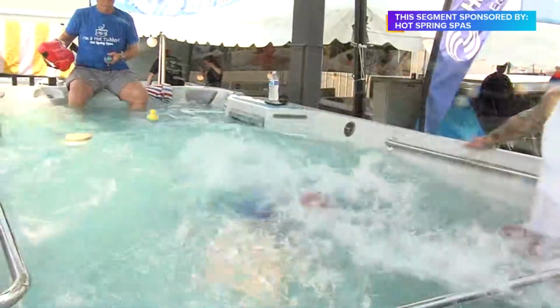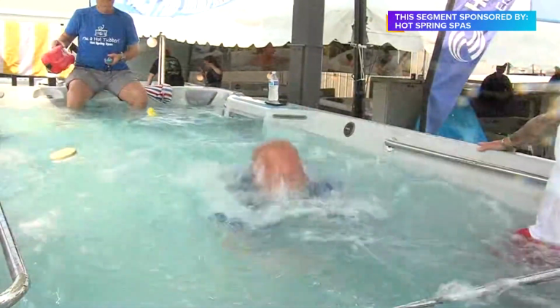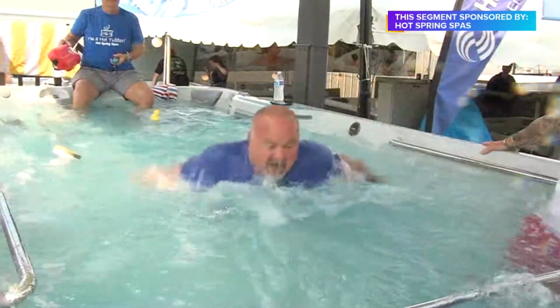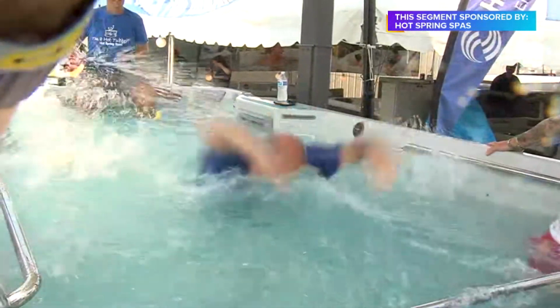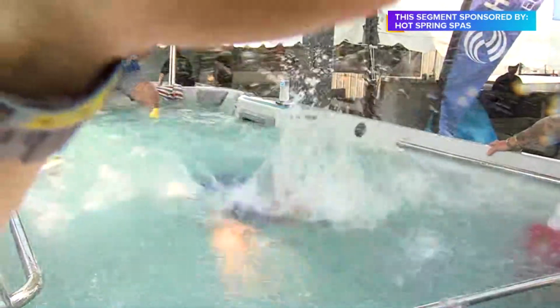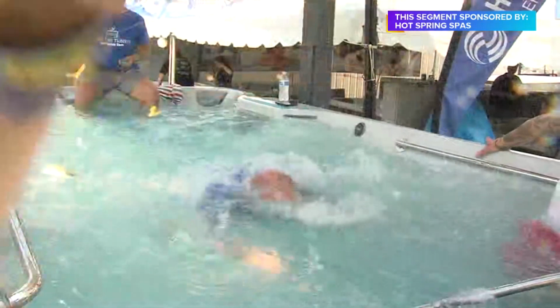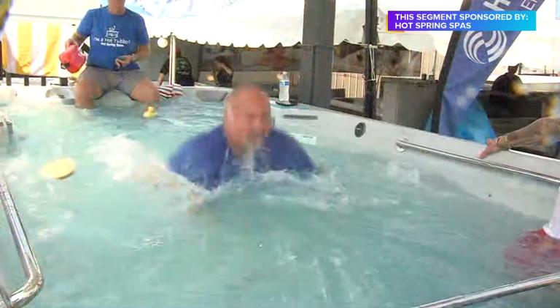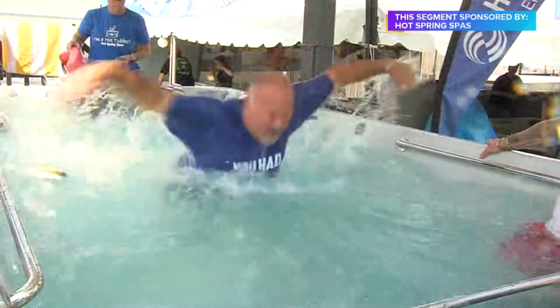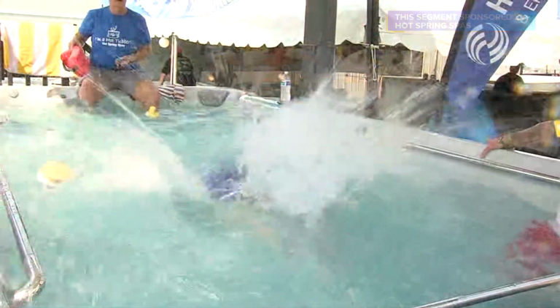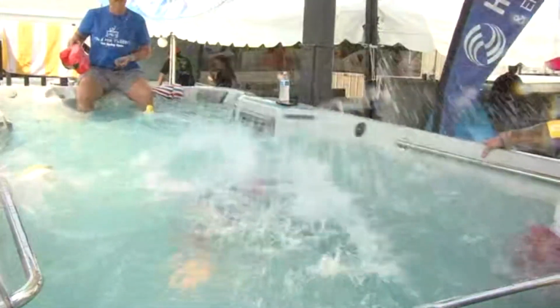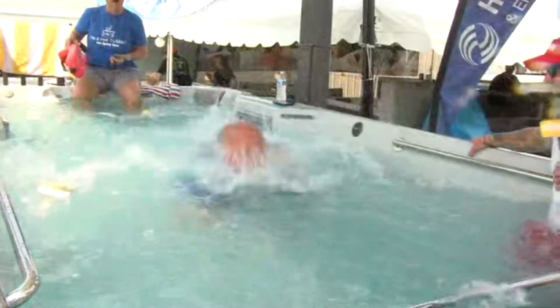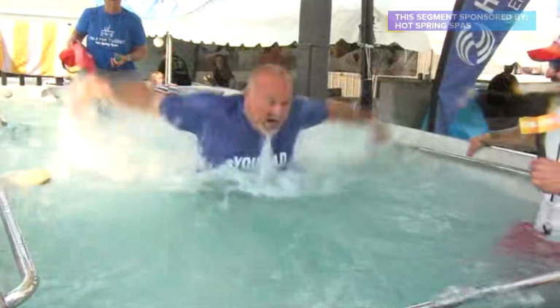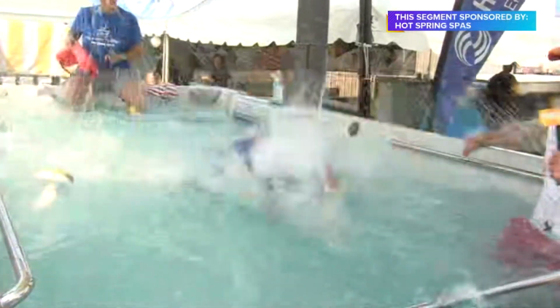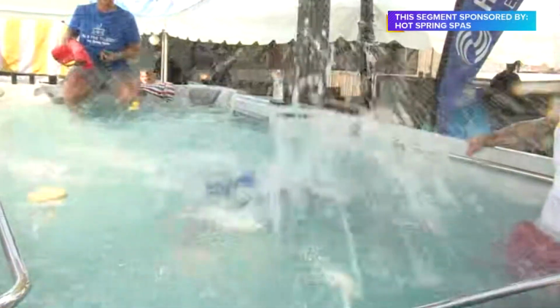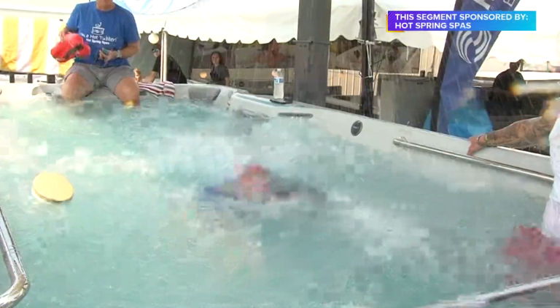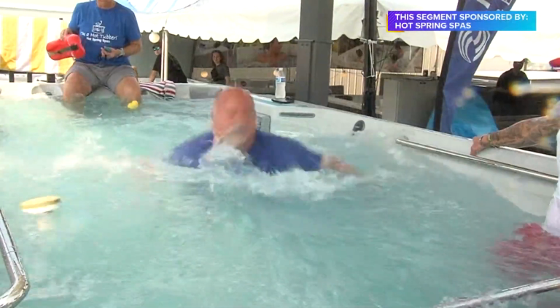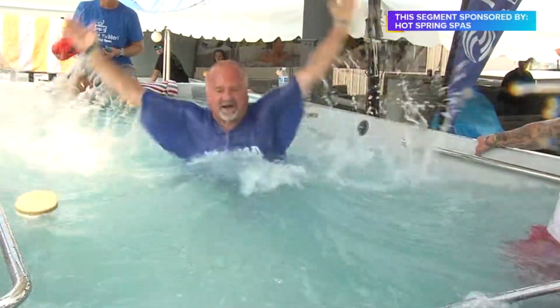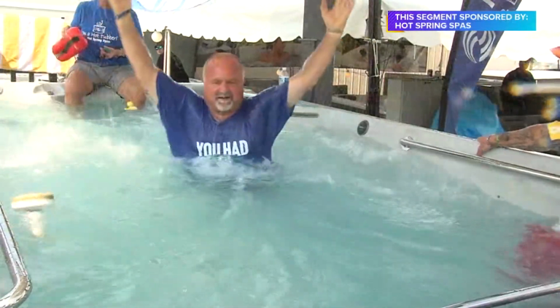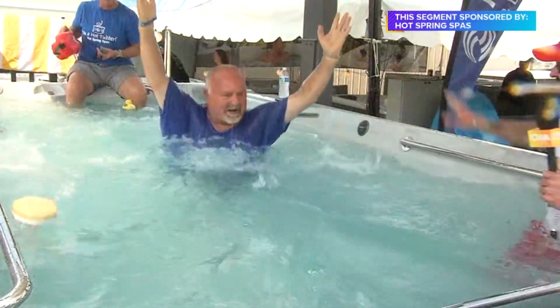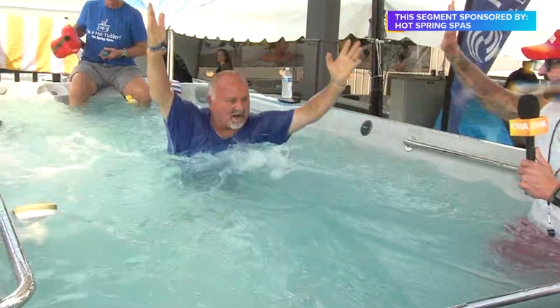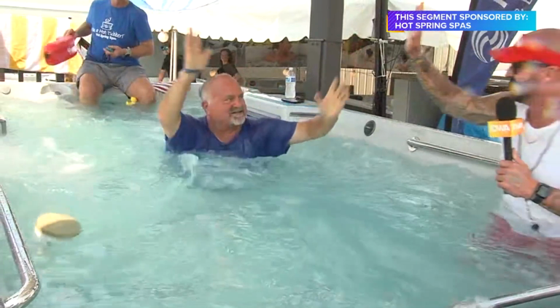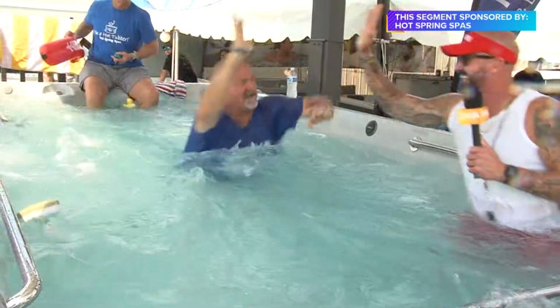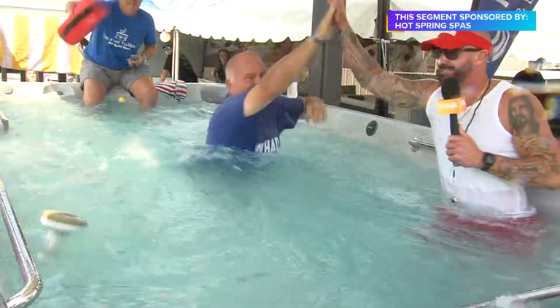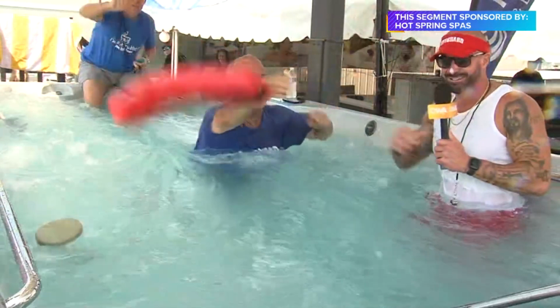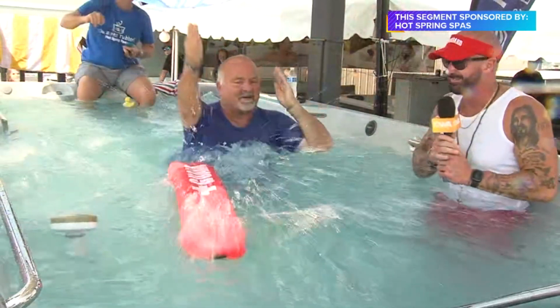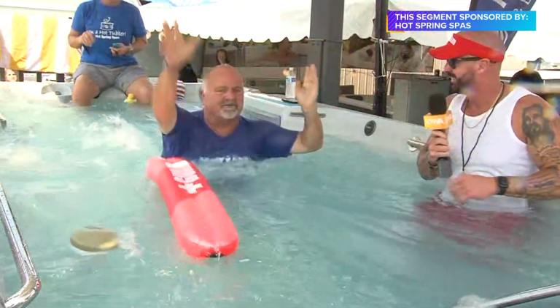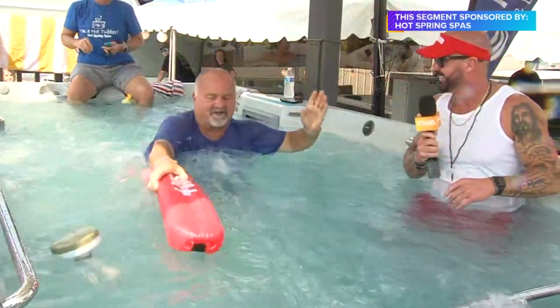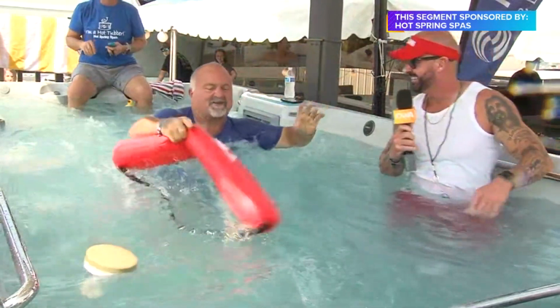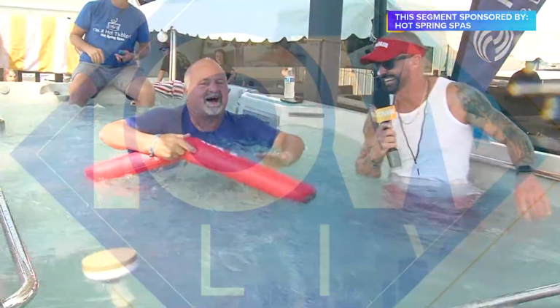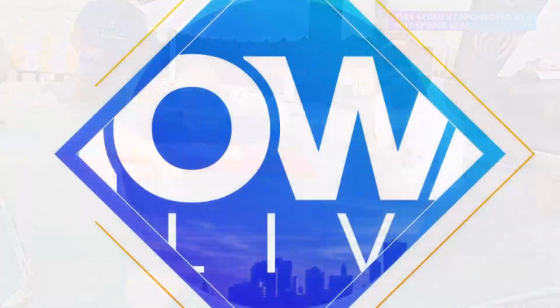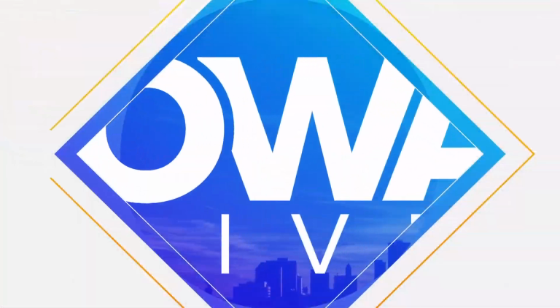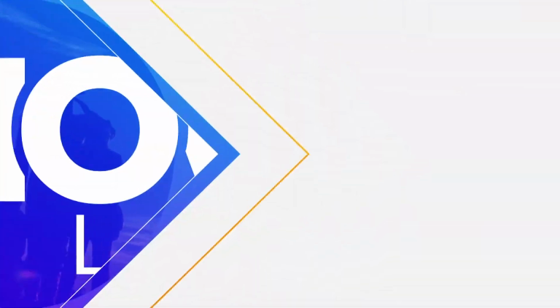Now butterfly — ready? I'm not going to hit you. Oh my goodness! There you go — you're doing good, Lou. There we go. How was that? That was awesome! Come out and visit them, folks — Hot Springs Spas.